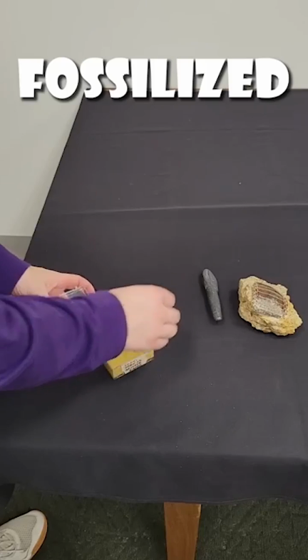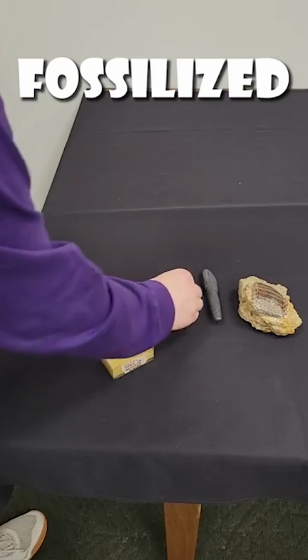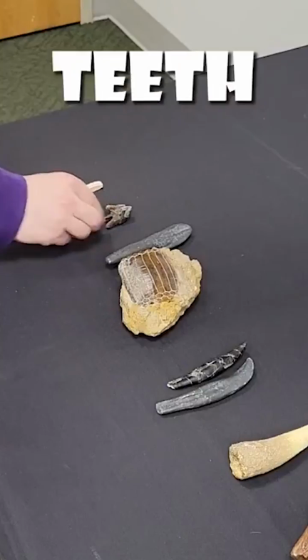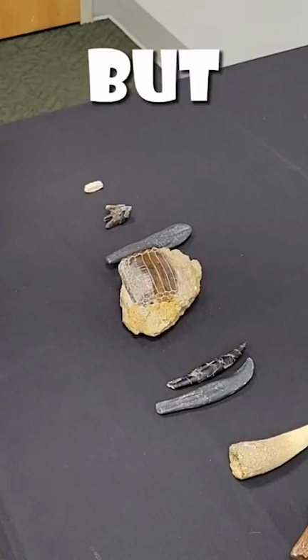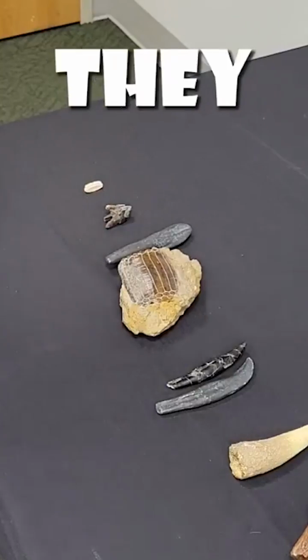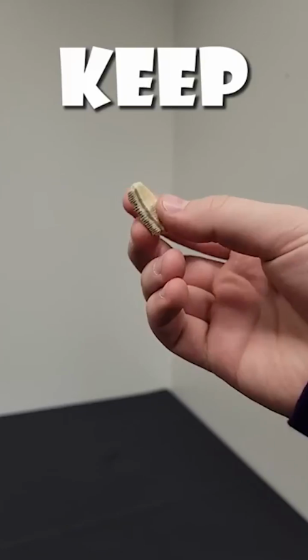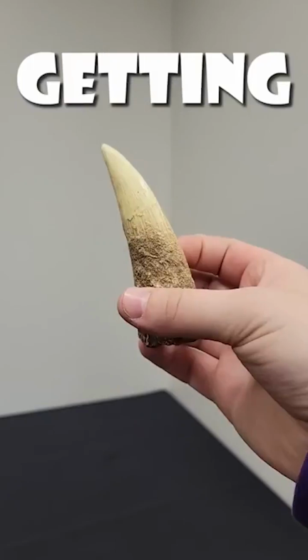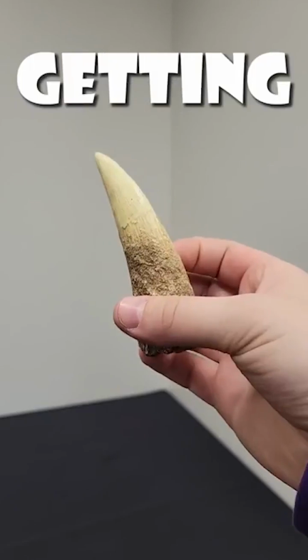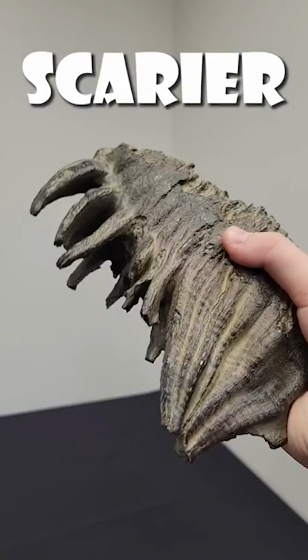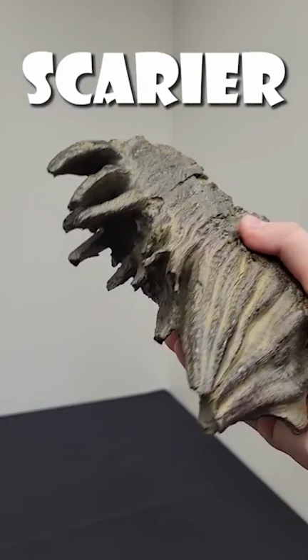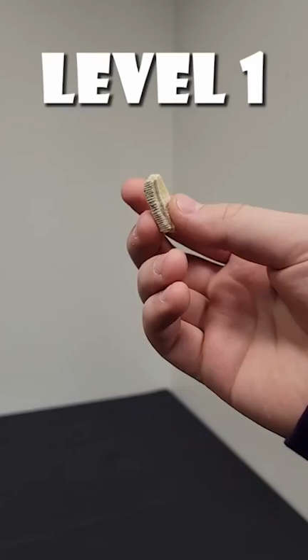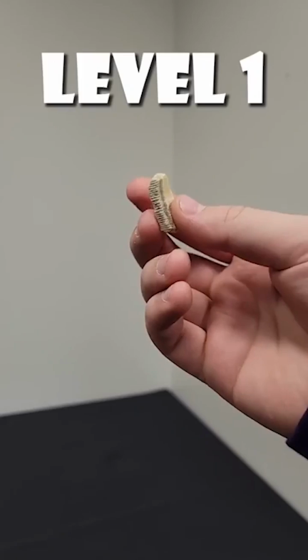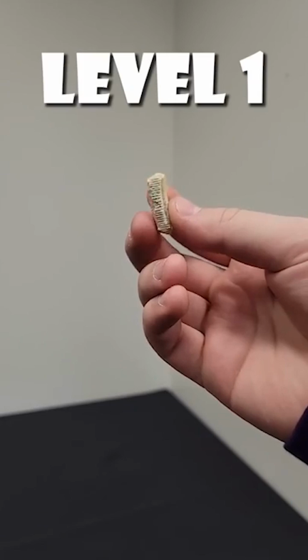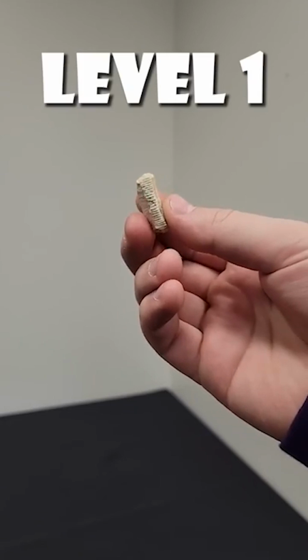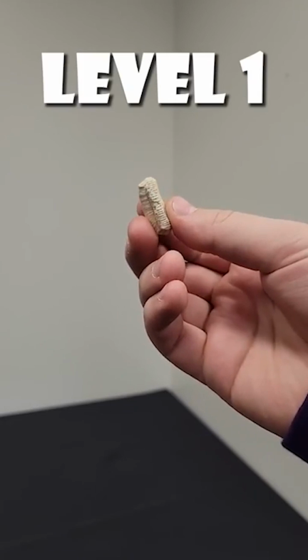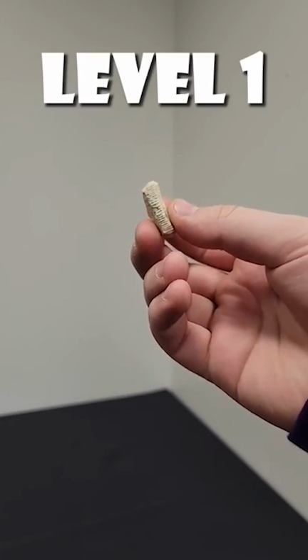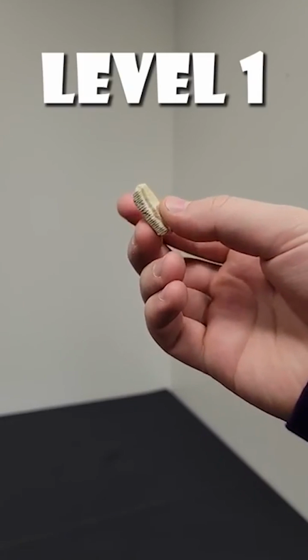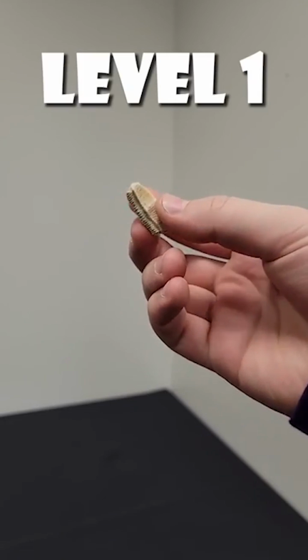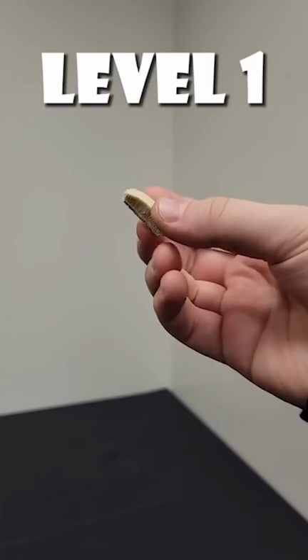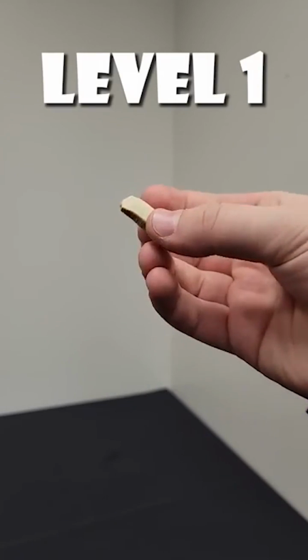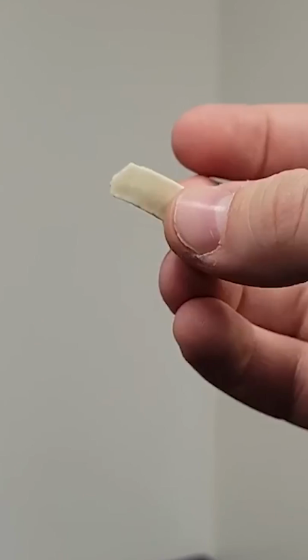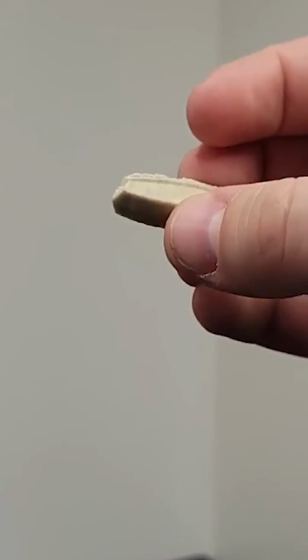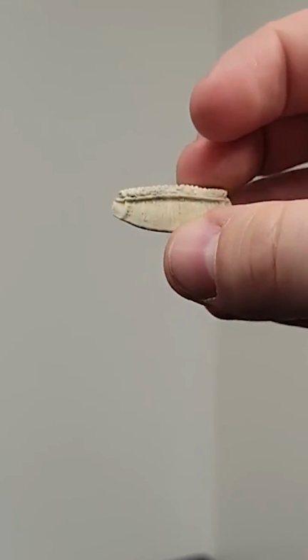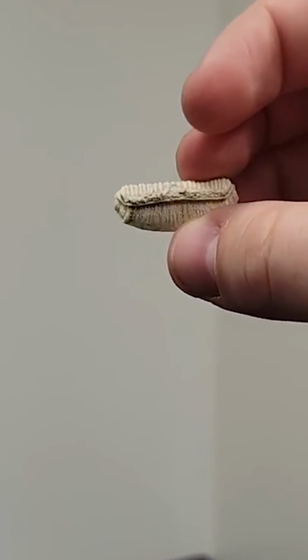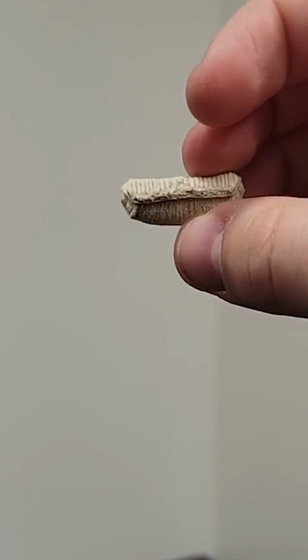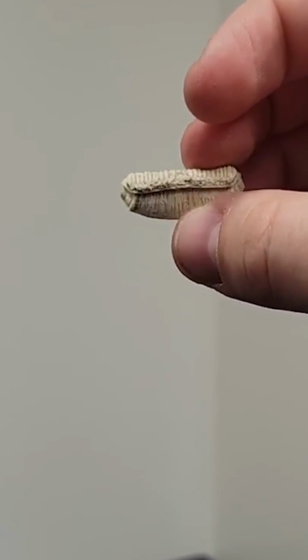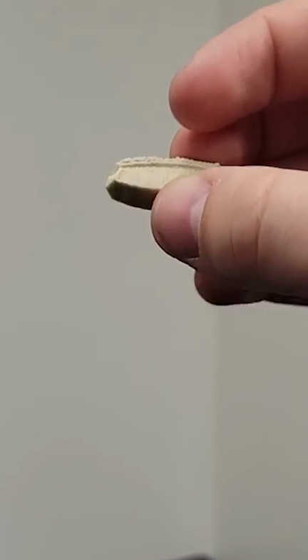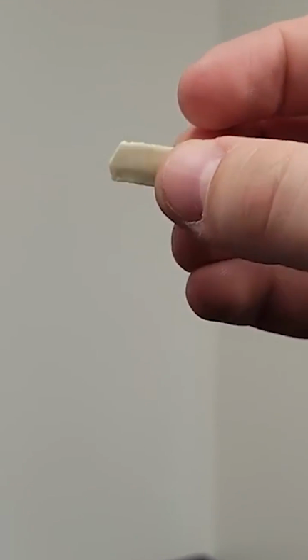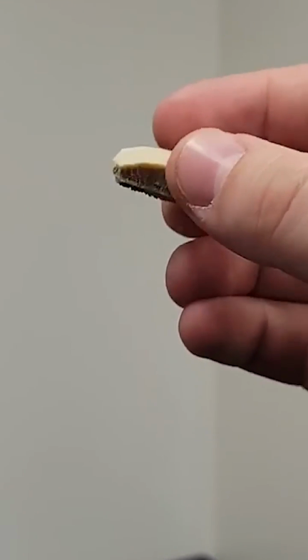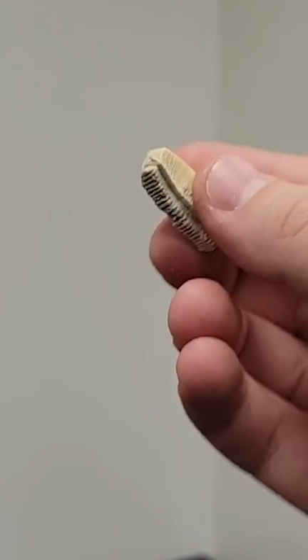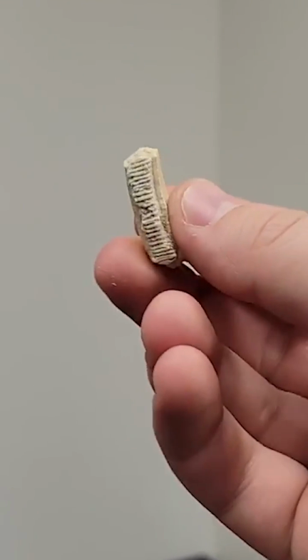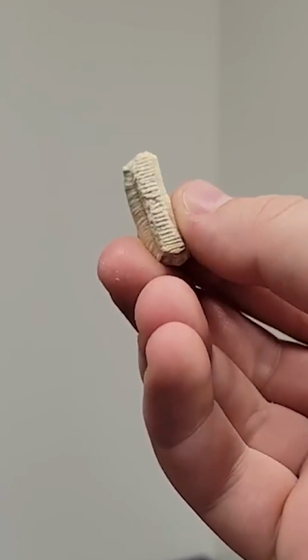Fossilized teeth, but they keep getting scarier. Level one: a fossilized stingray tooth. It's not very big or intimidating, which explains its low ranking.